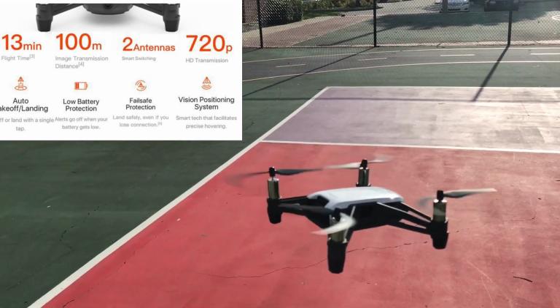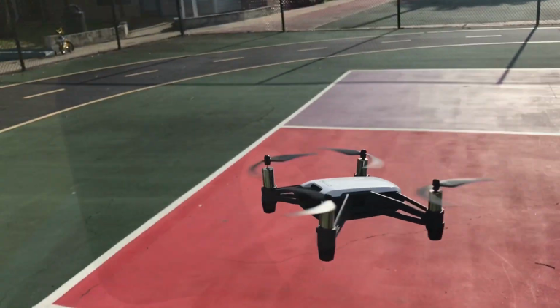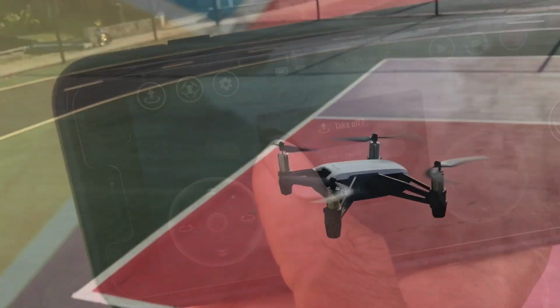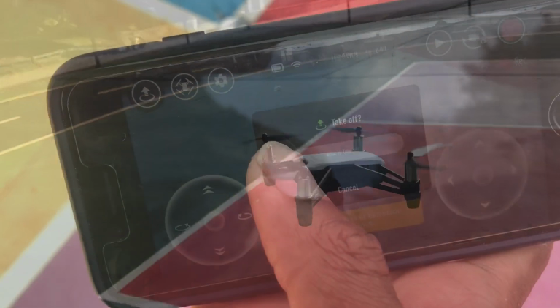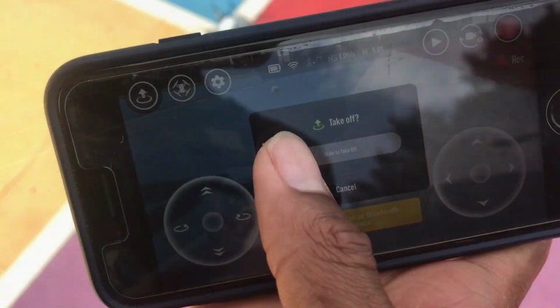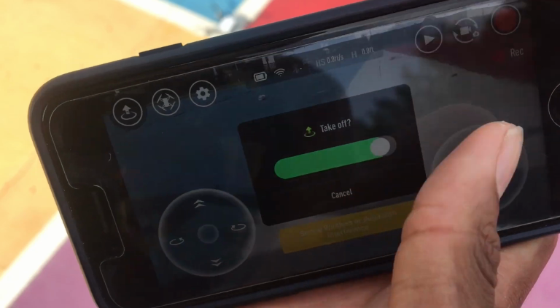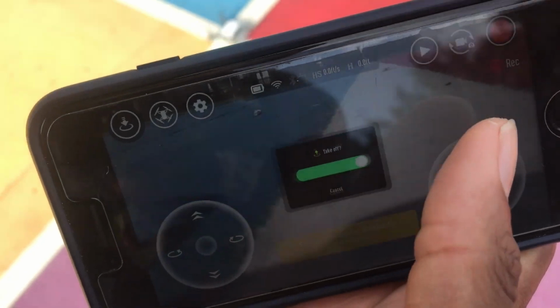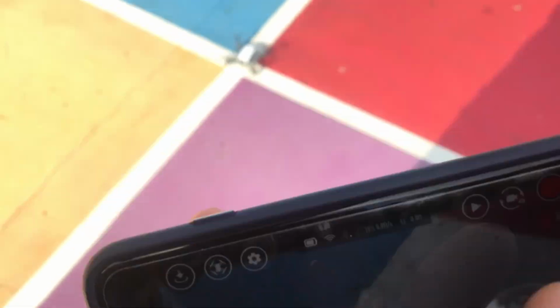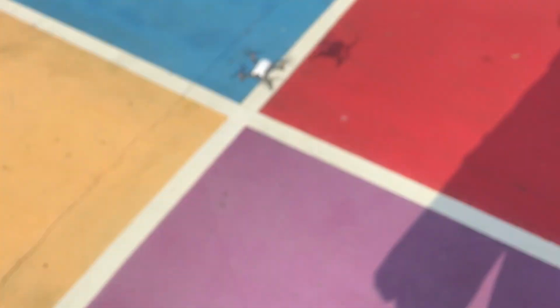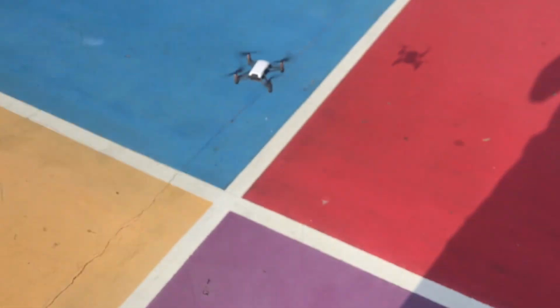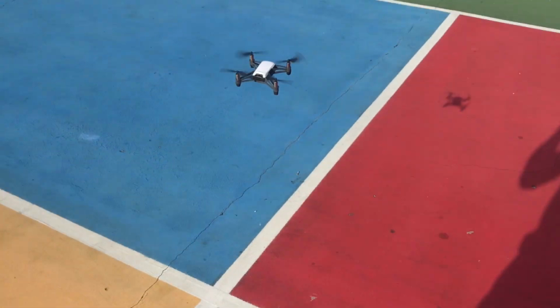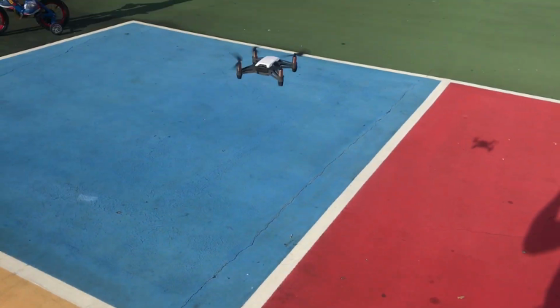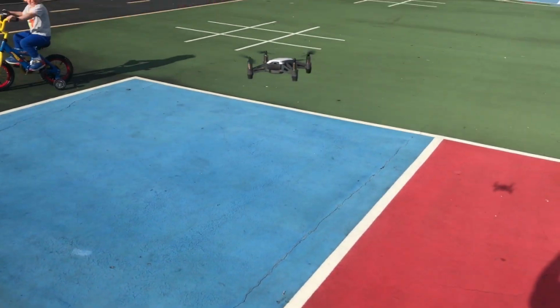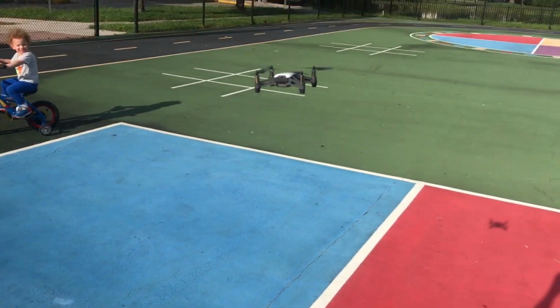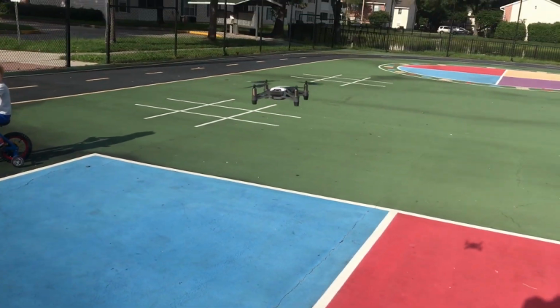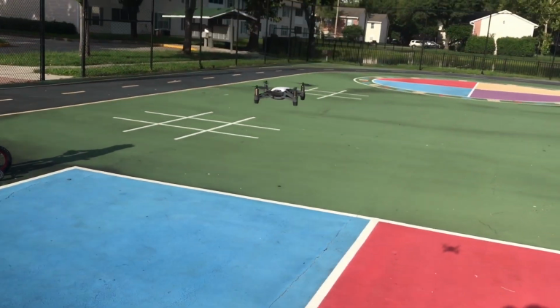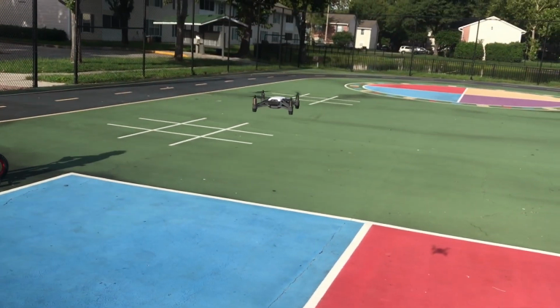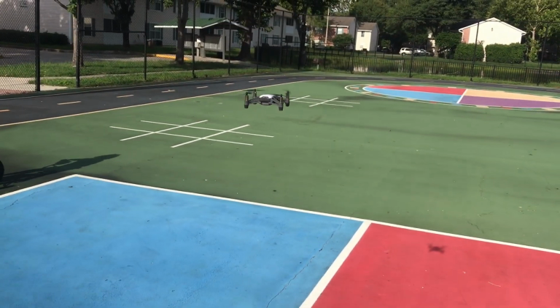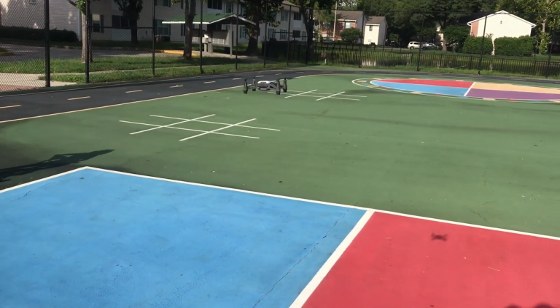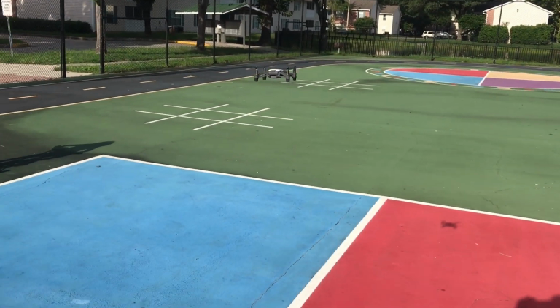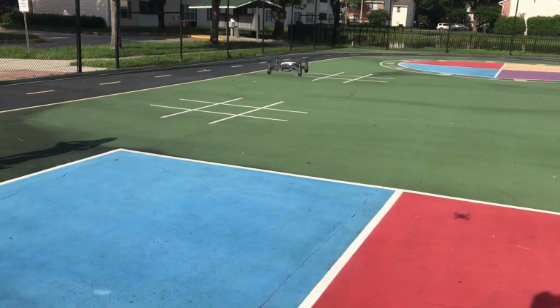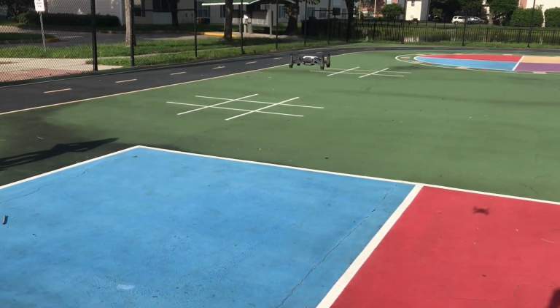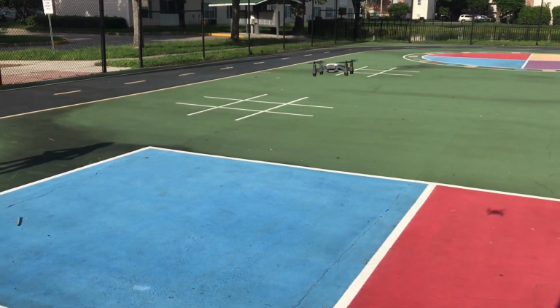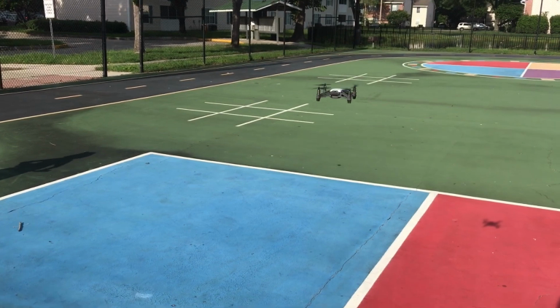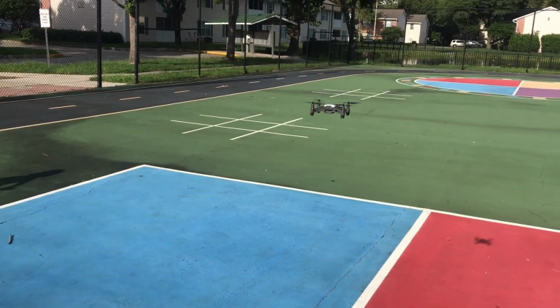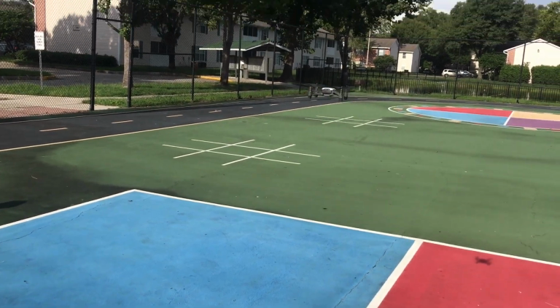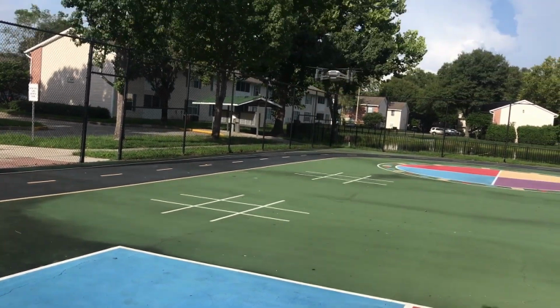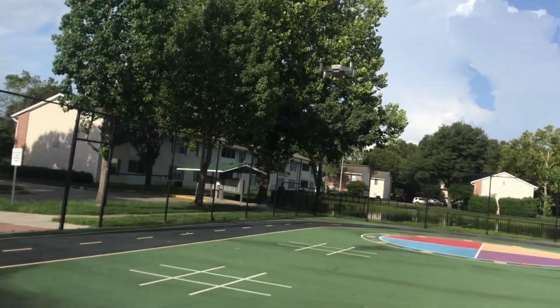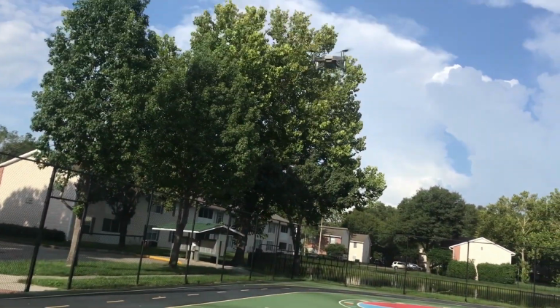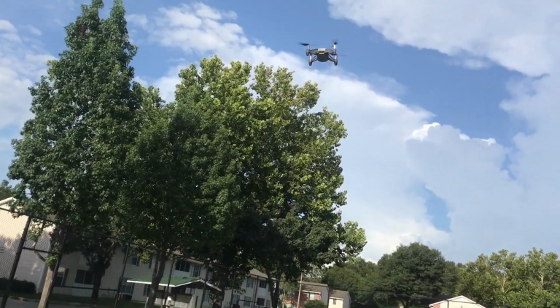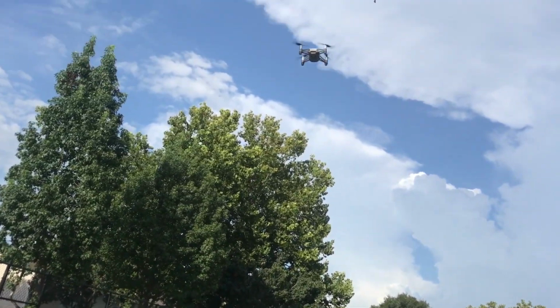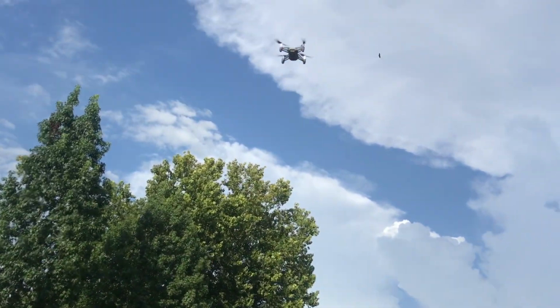Another awesome feature I like about this drone is that it's 100% completely operated by your phone — you just download the app and then off you go.